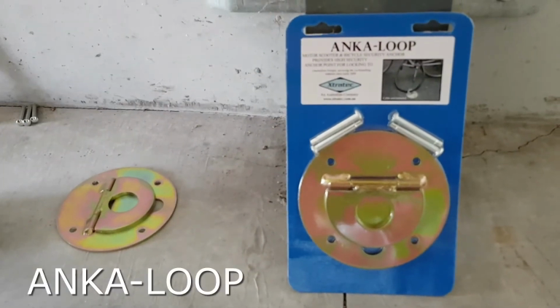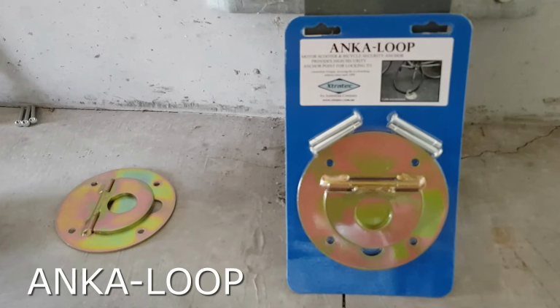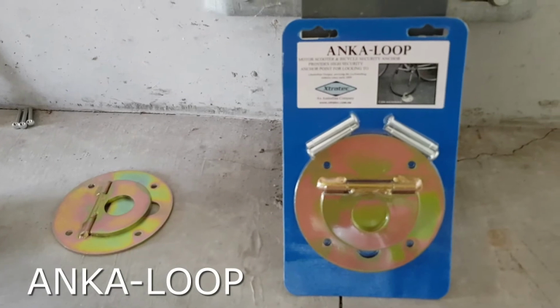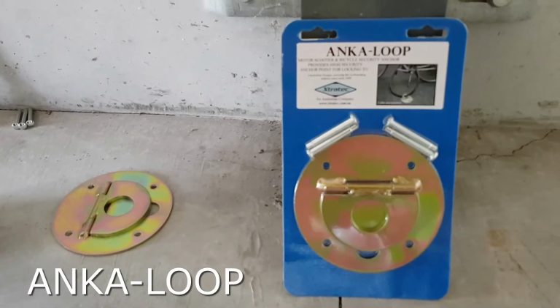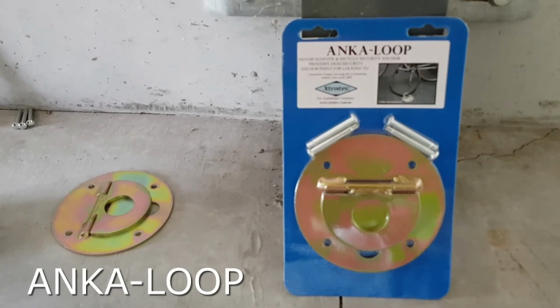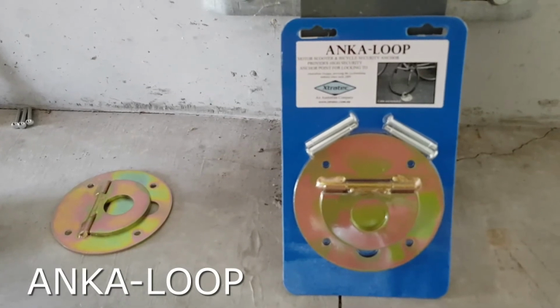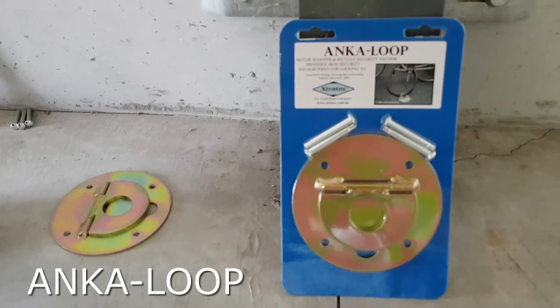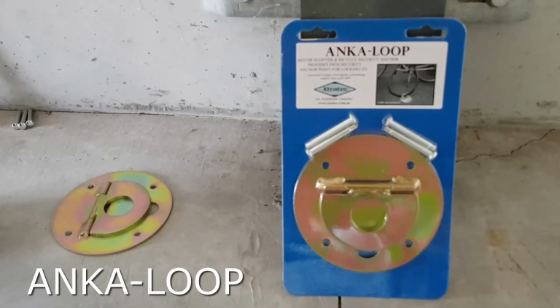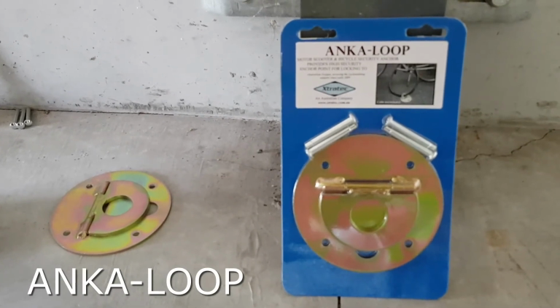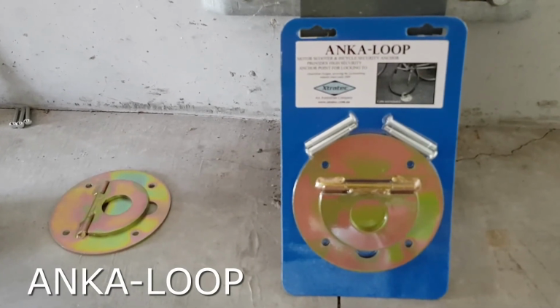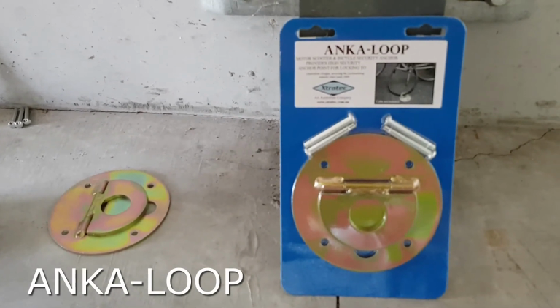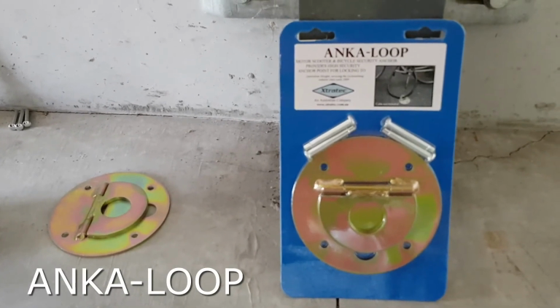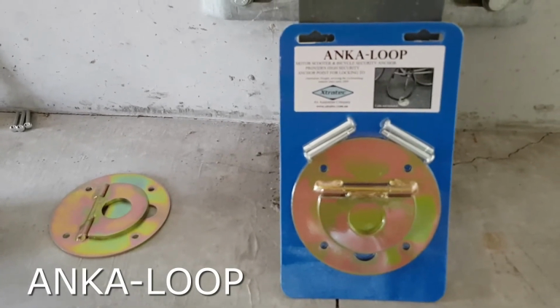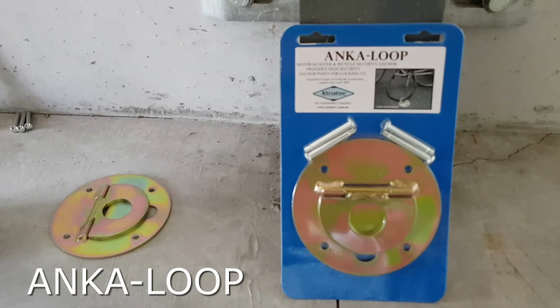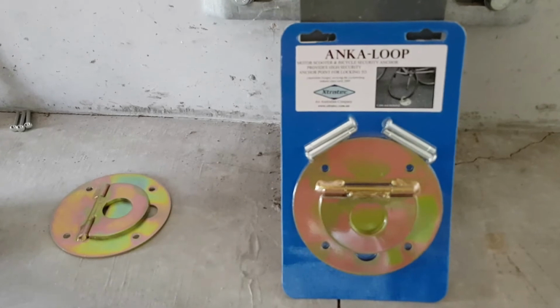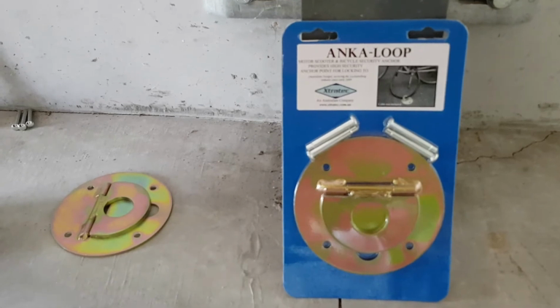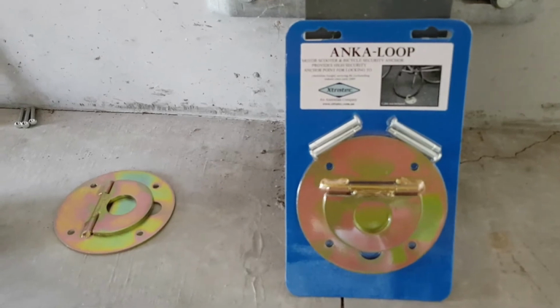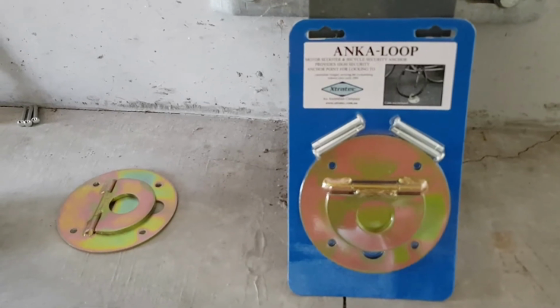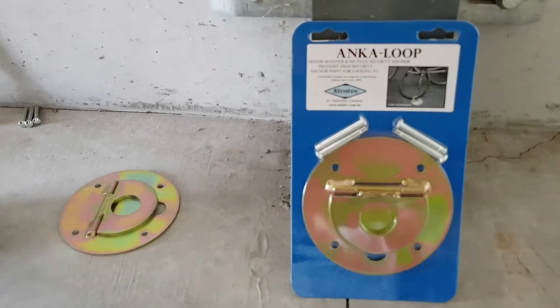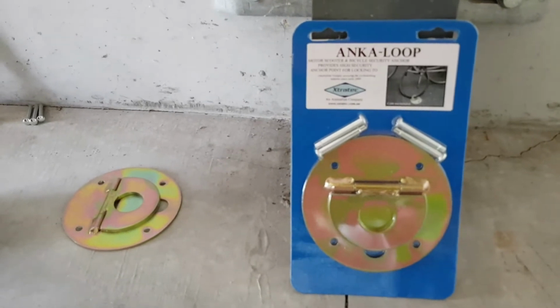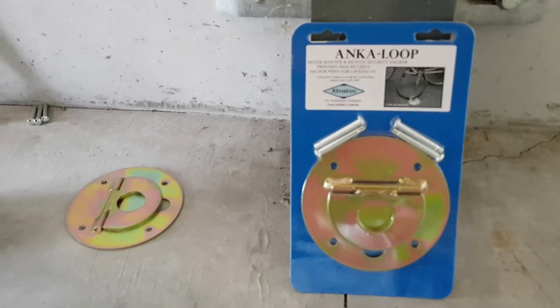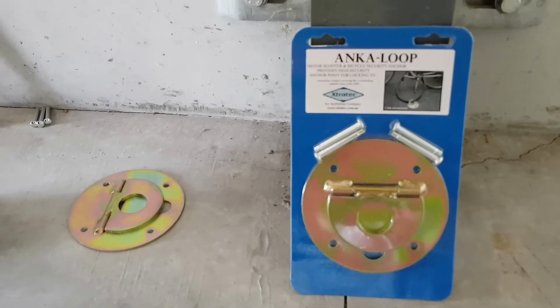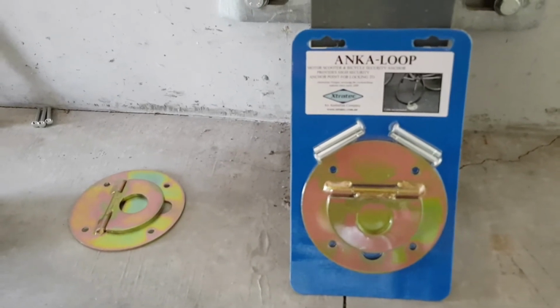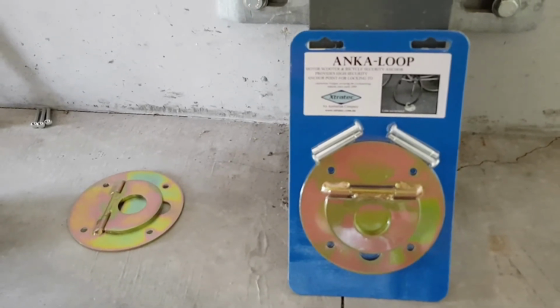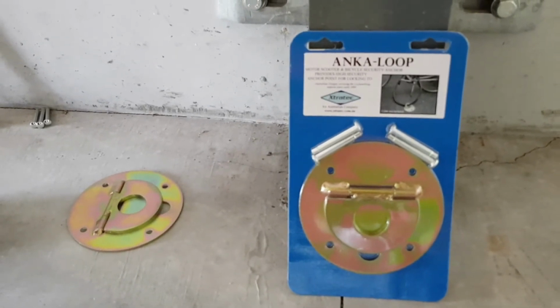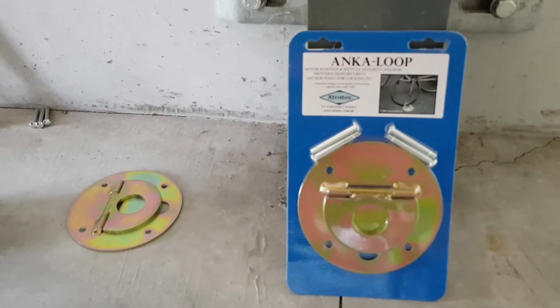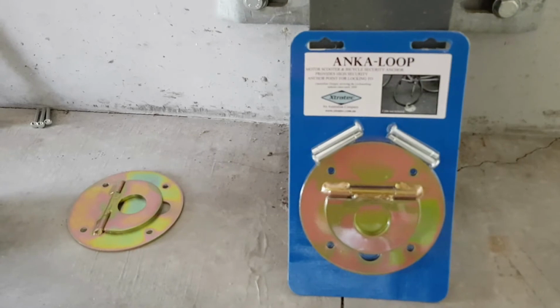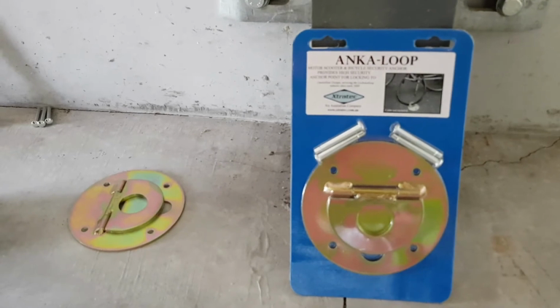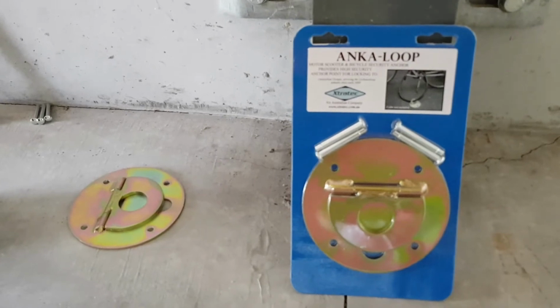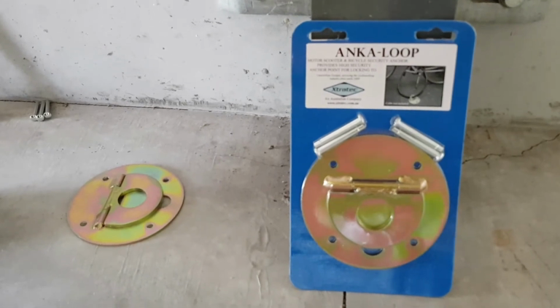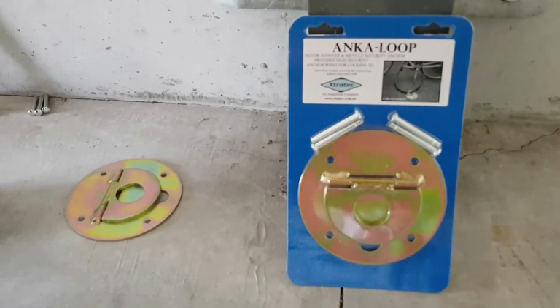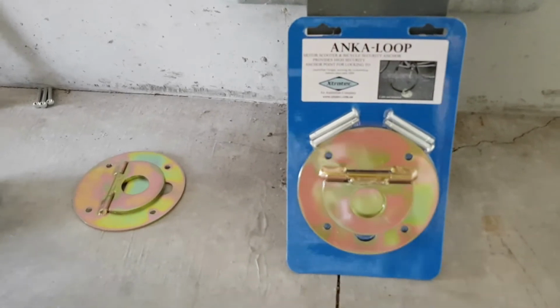This is our anchor loop. It's for mobile equipment — for pushbikes, motorcycles, welders, compressors — anything that needs chaining down for added security.